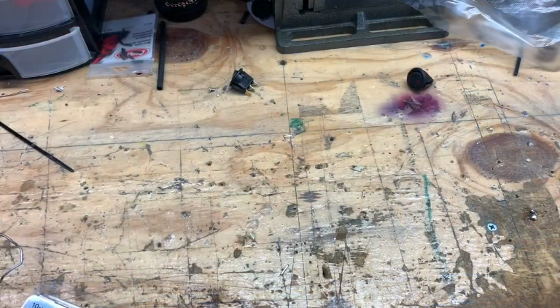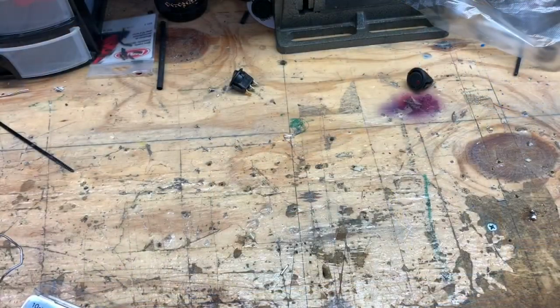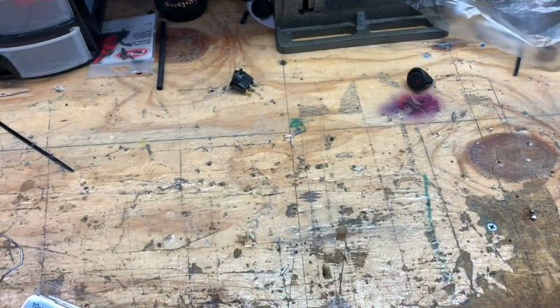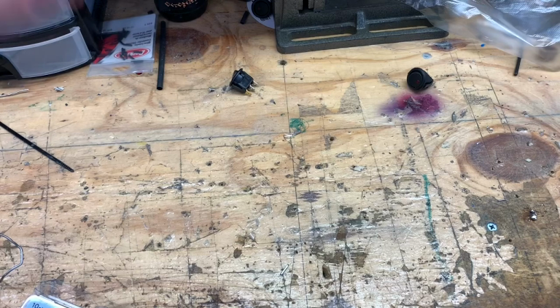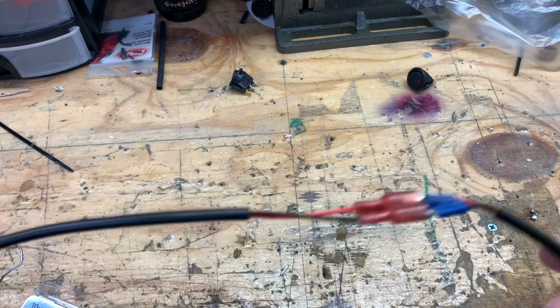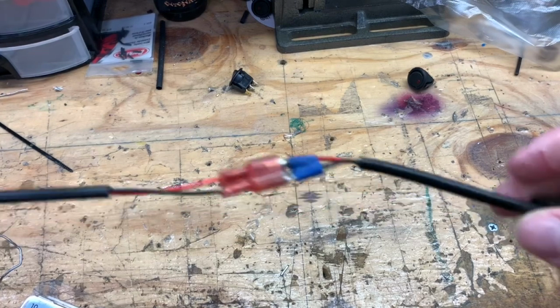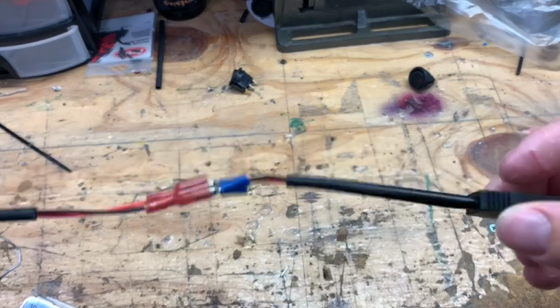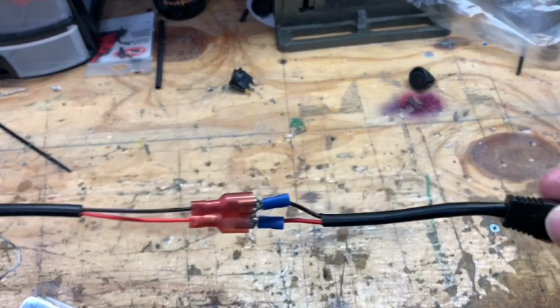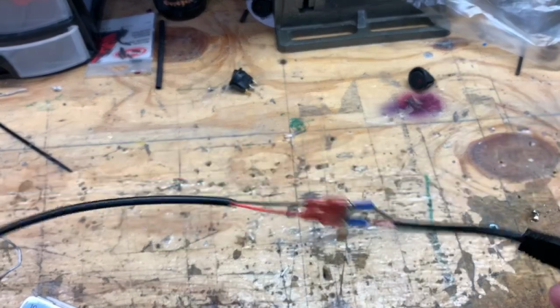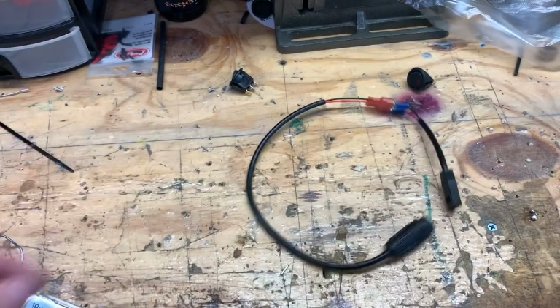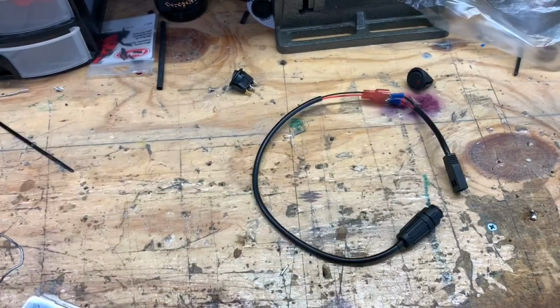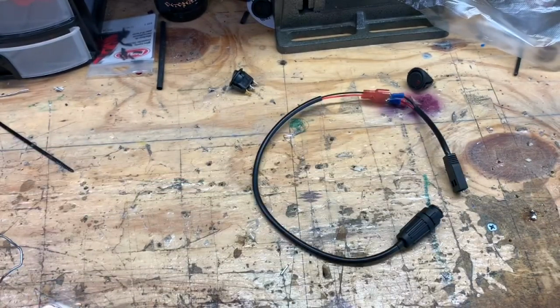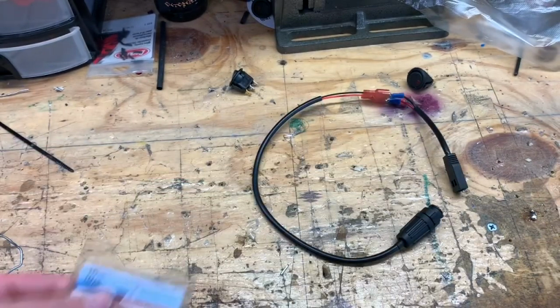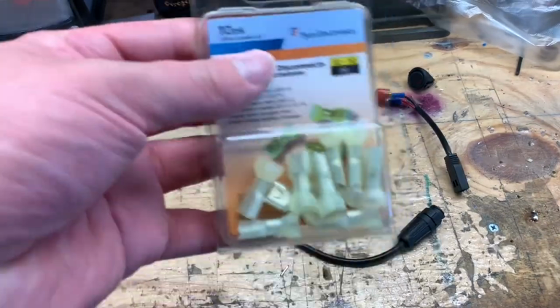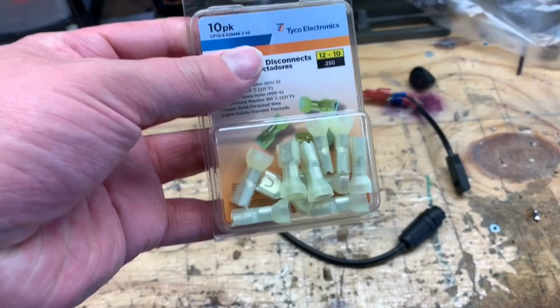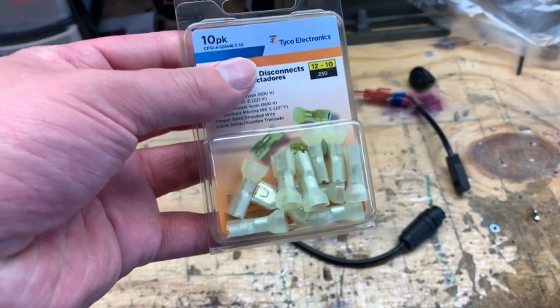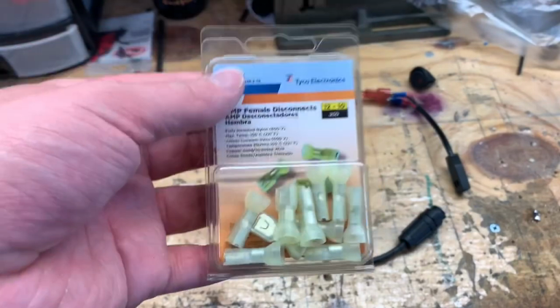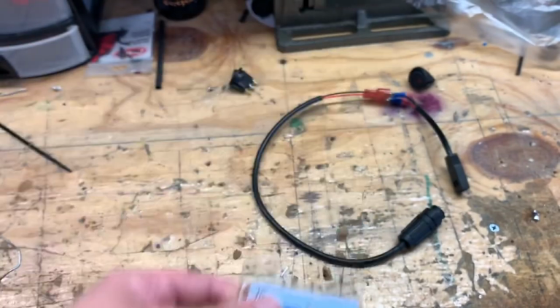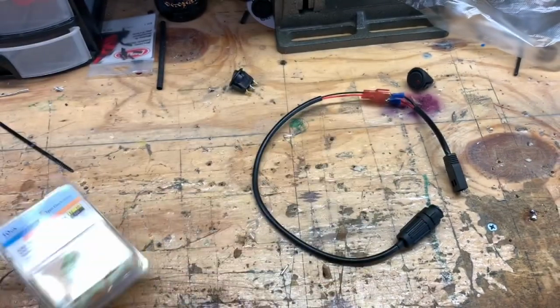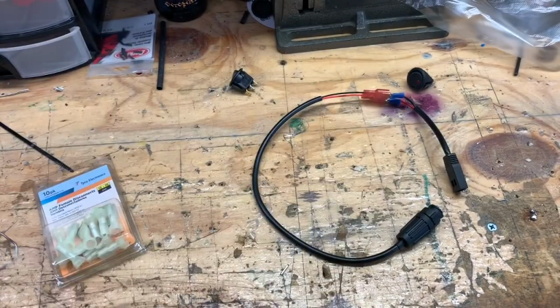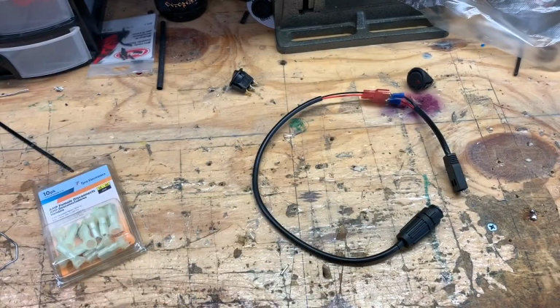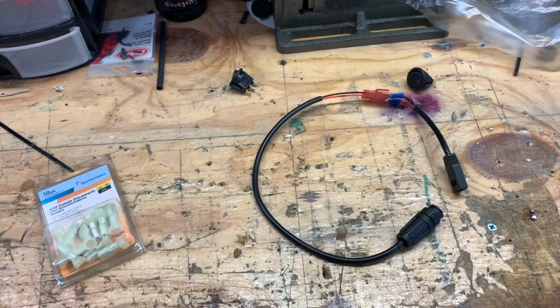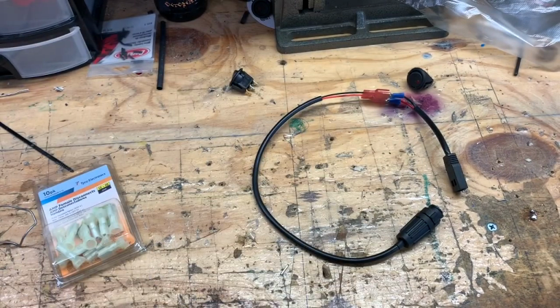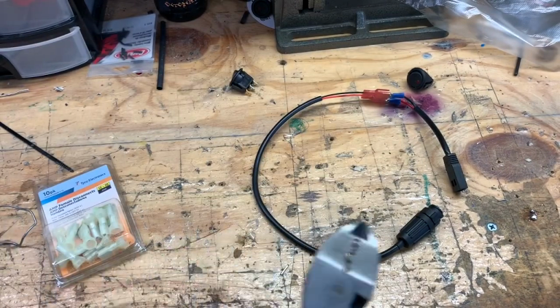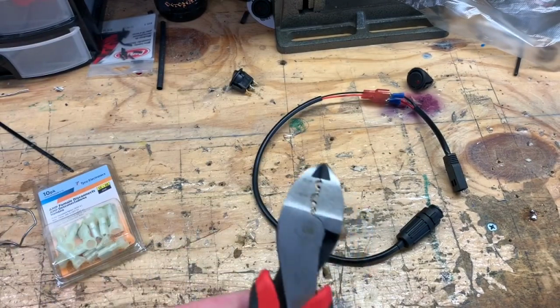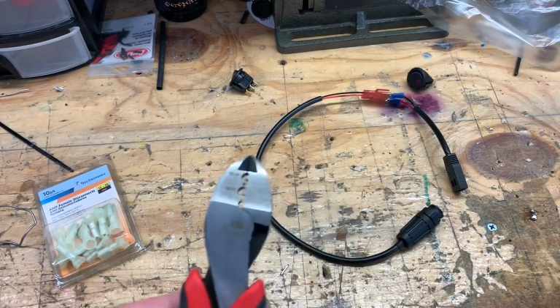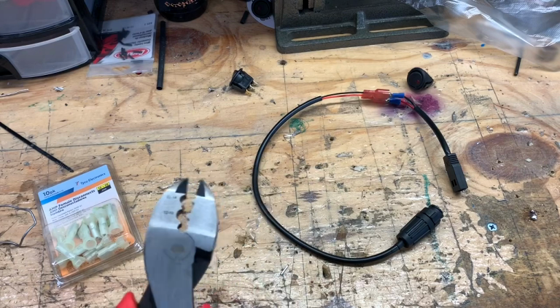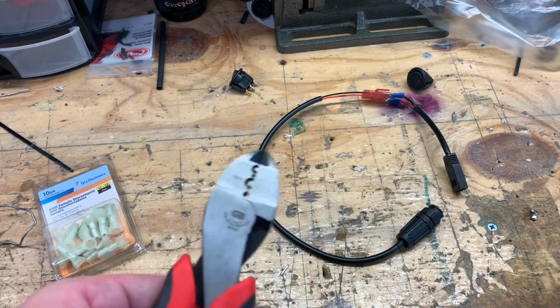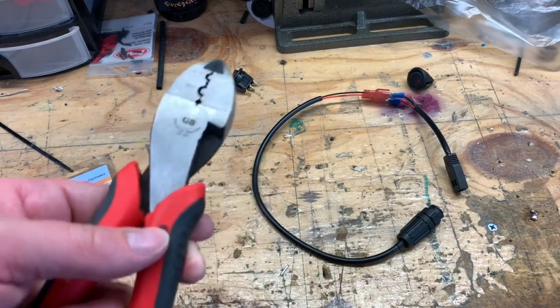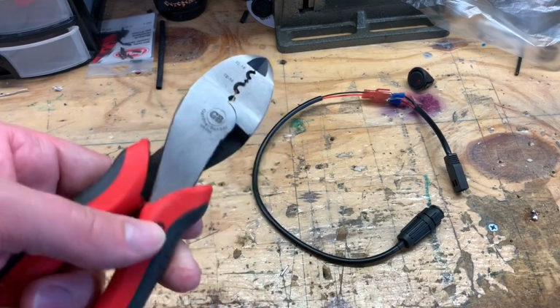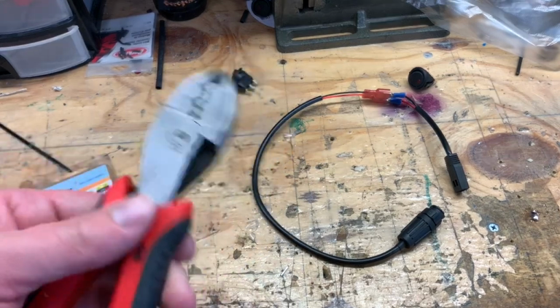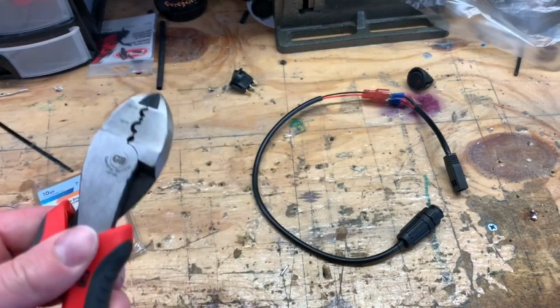To wire it all up — as you can see I wired it up there — you just need some female disconnects and some kind of crimper. You could even use just a pair of needle nose pliers; that would work too.